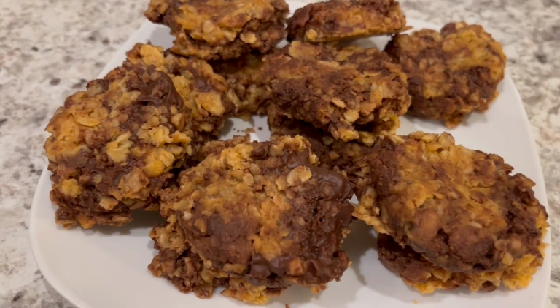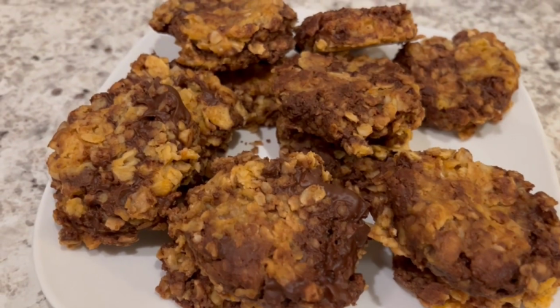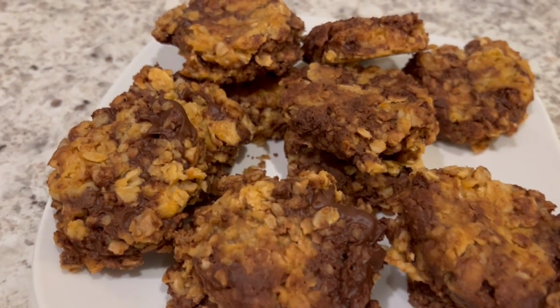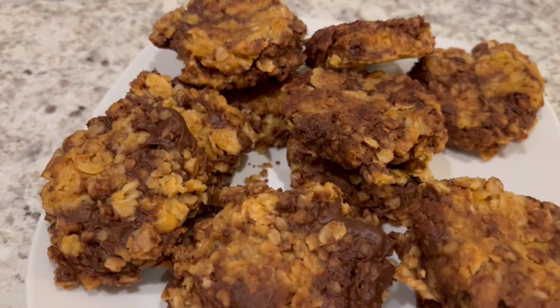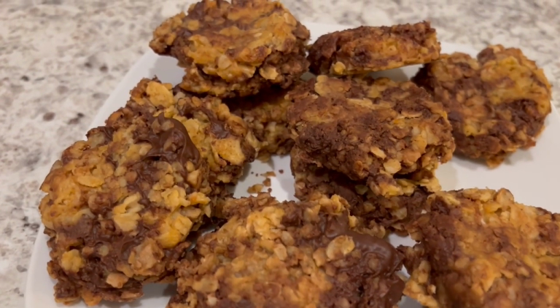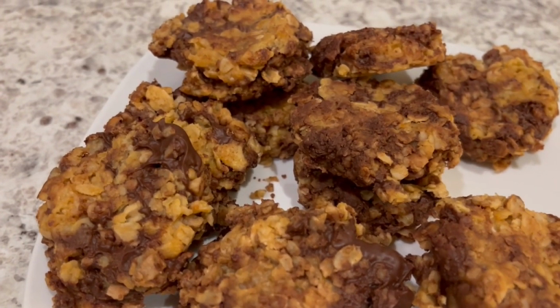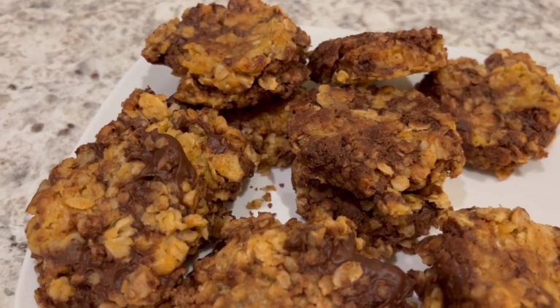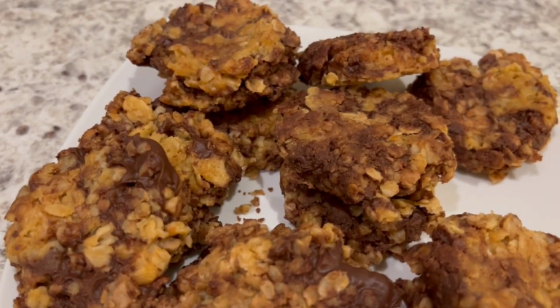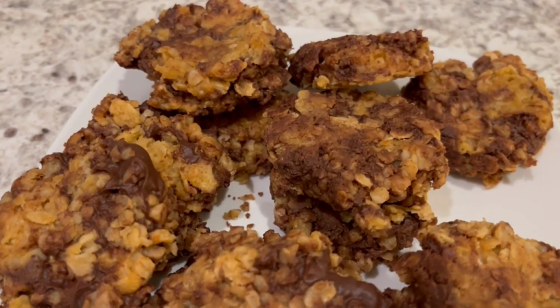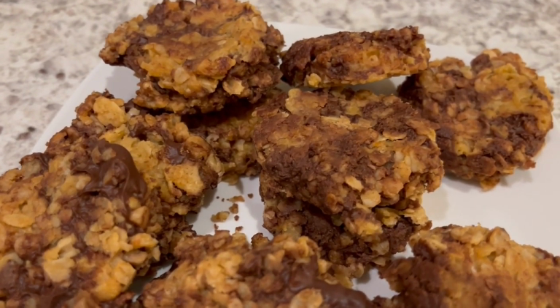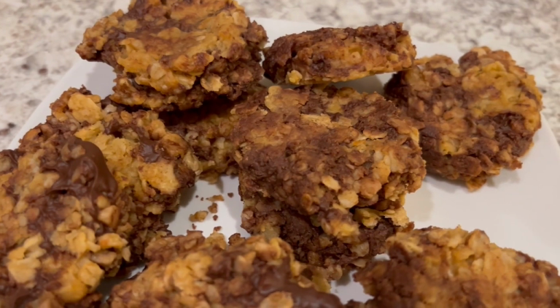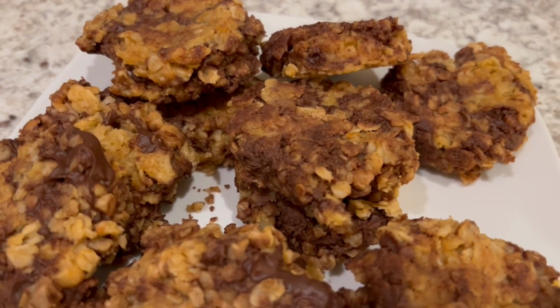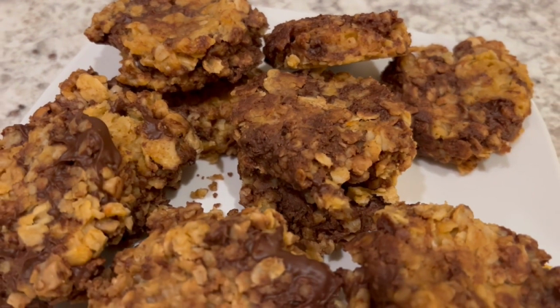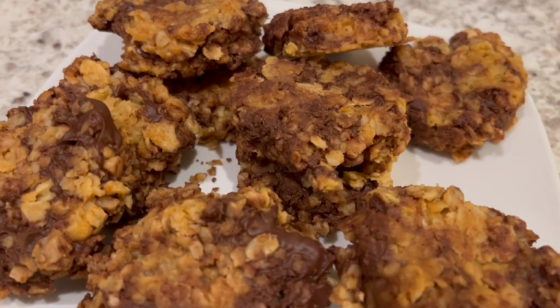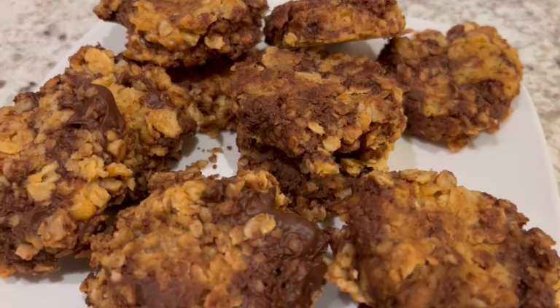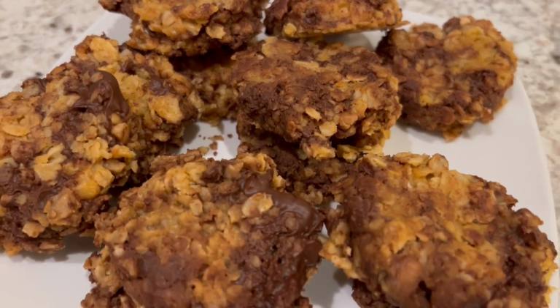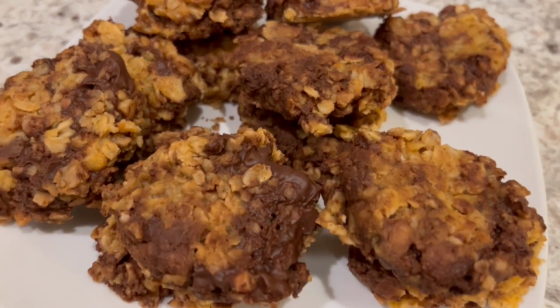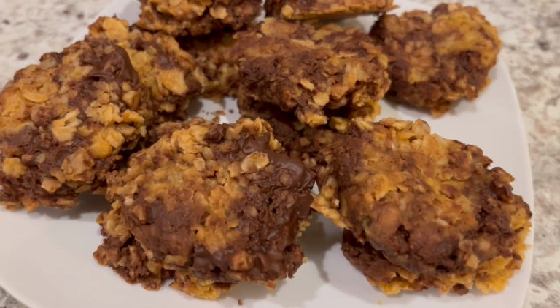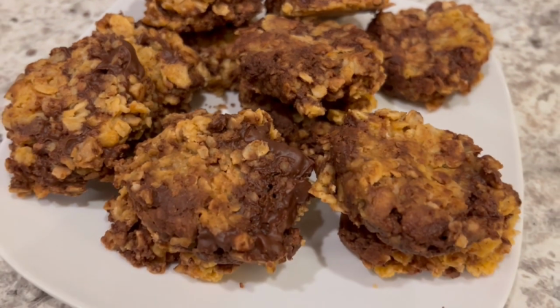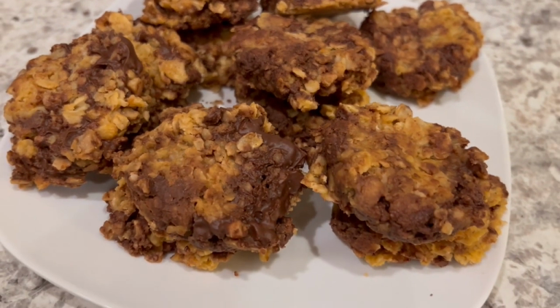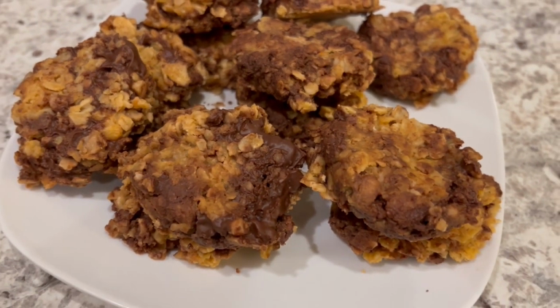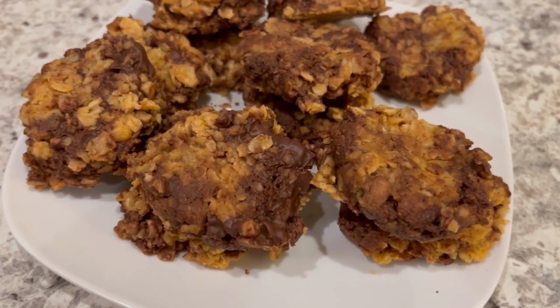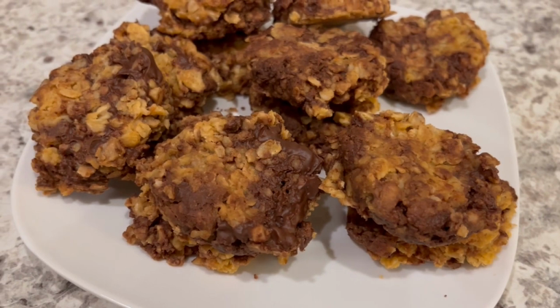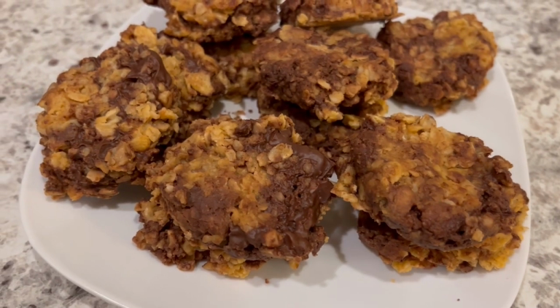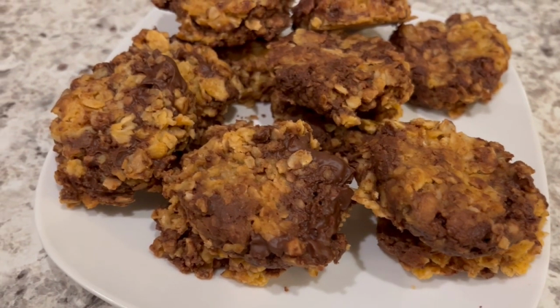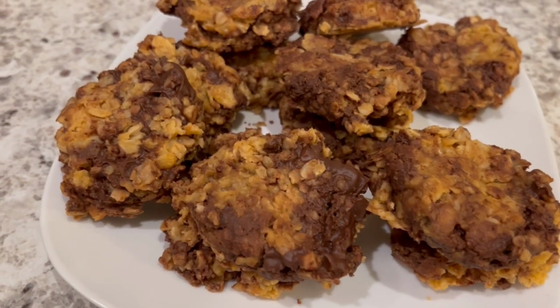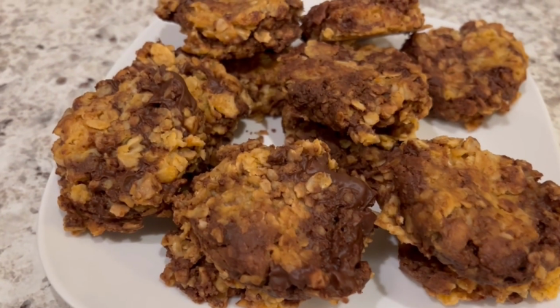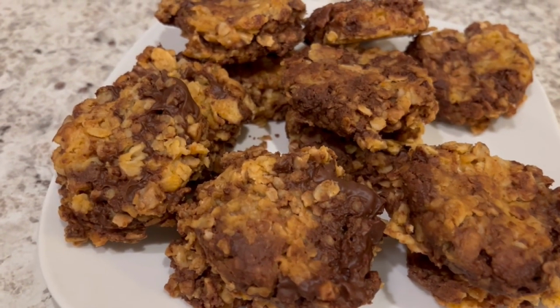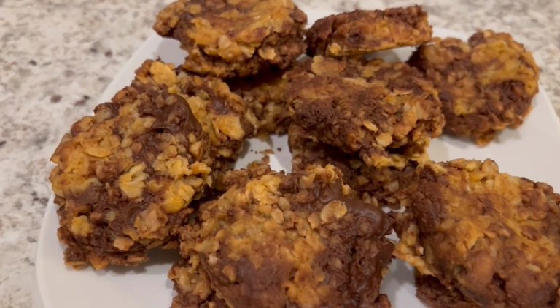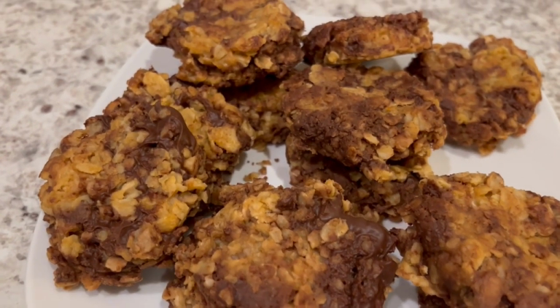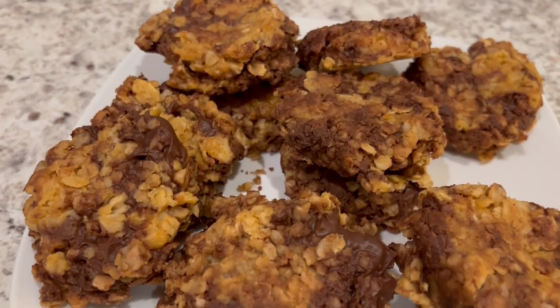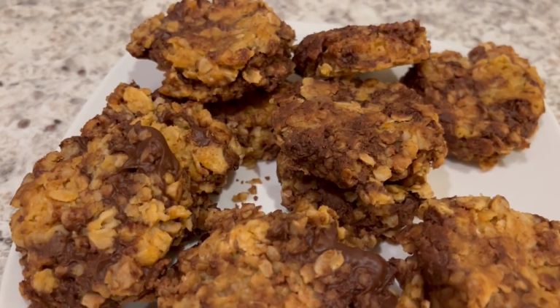Here are the cookies. I let them sit for about an hour and they were completely set. The recipe says you can sprinkle some salt on top if you'd like, but I did not do that — I skipped that step.